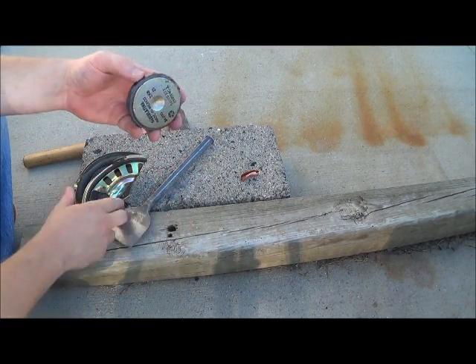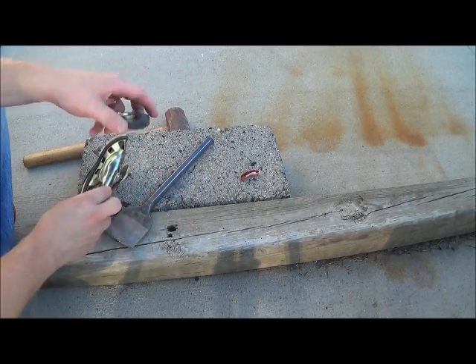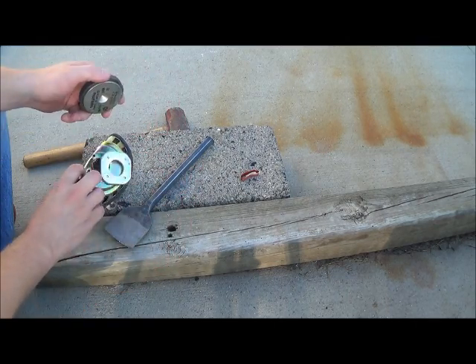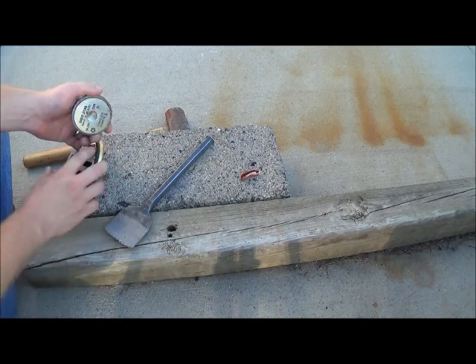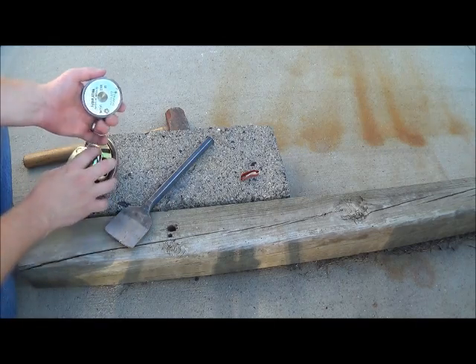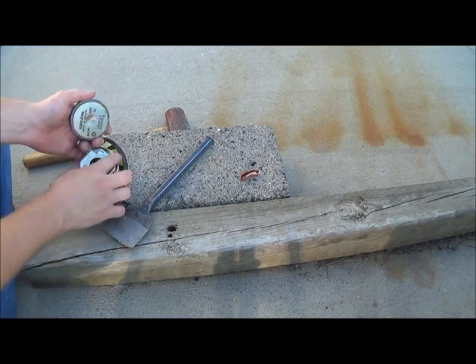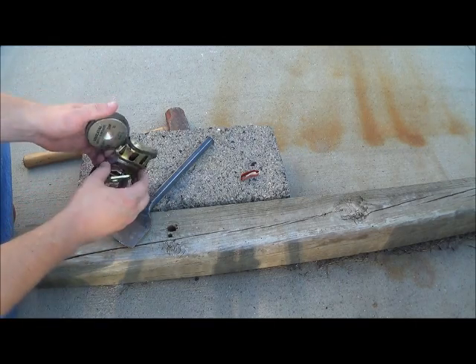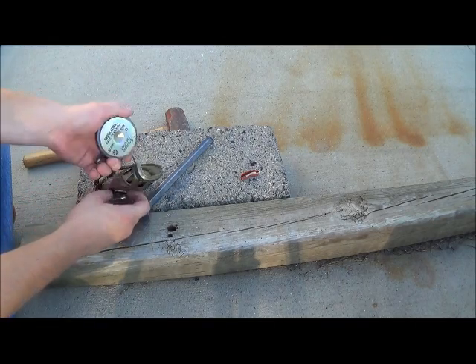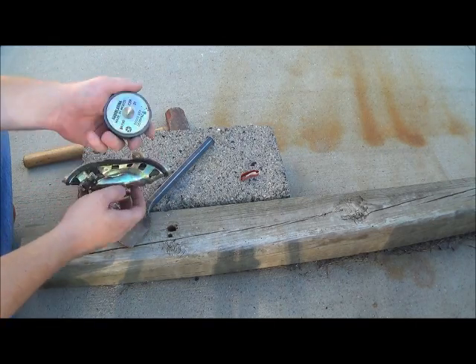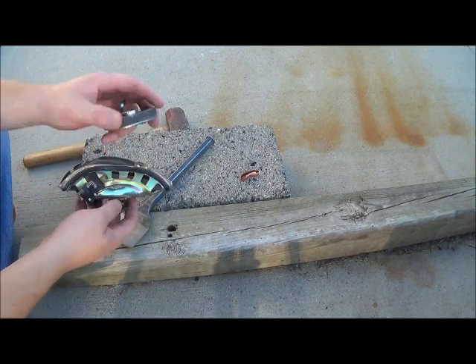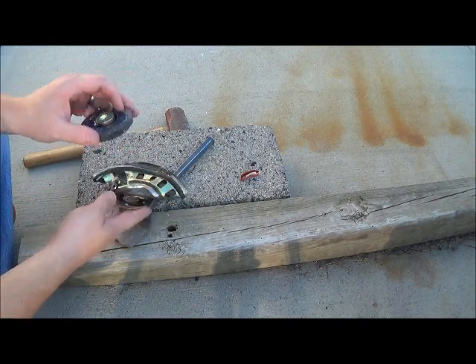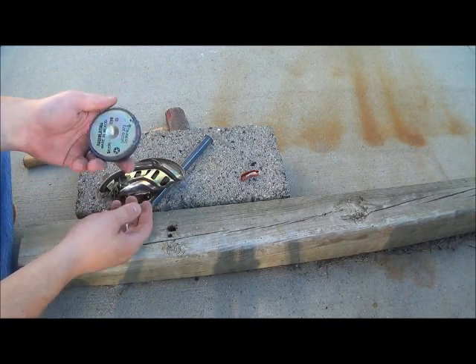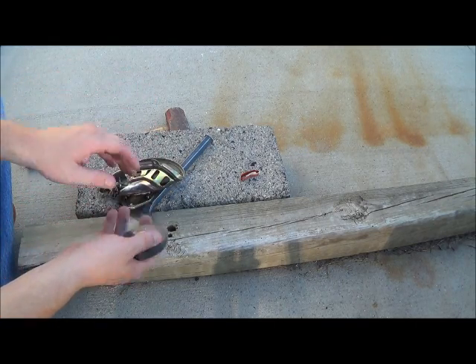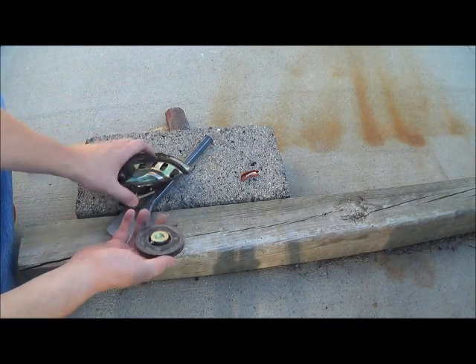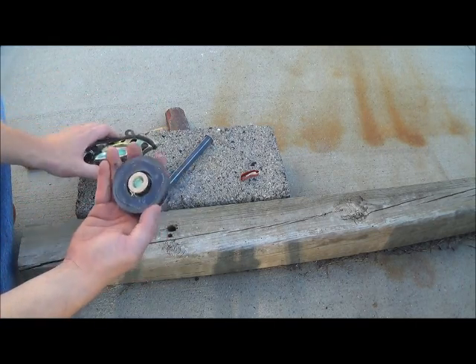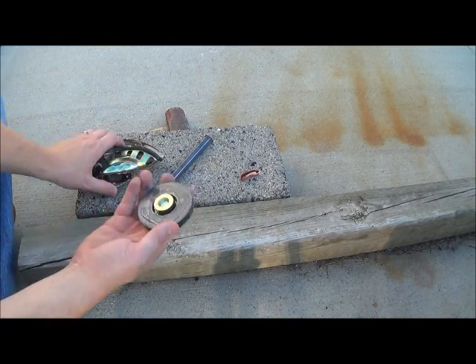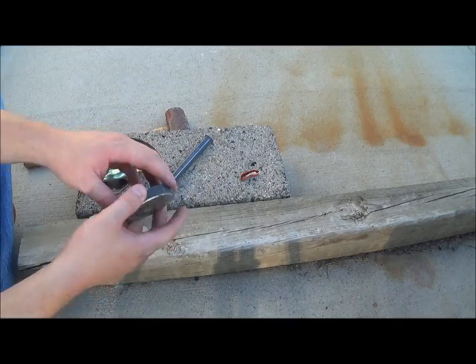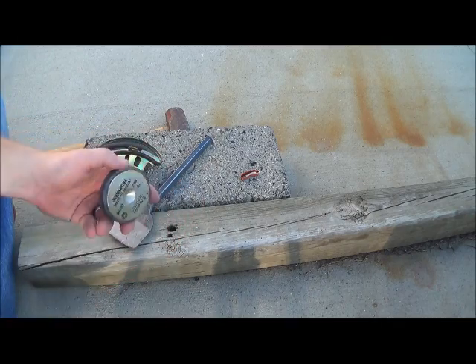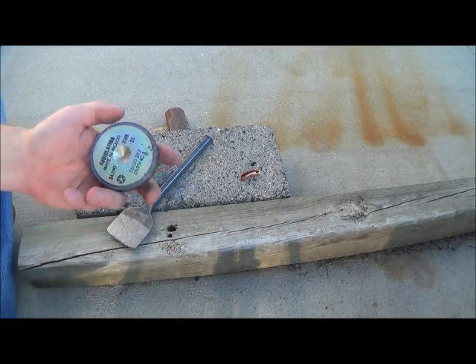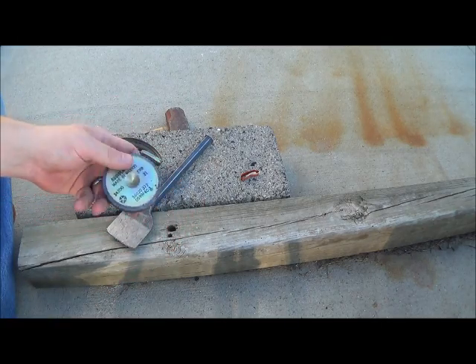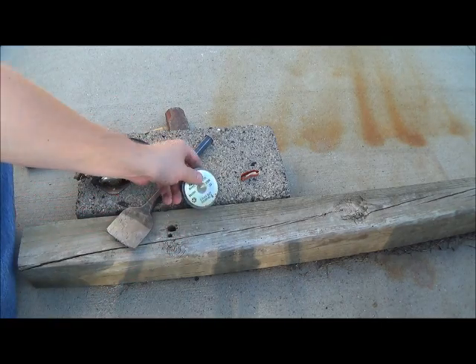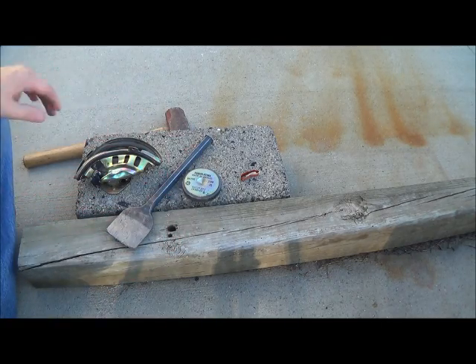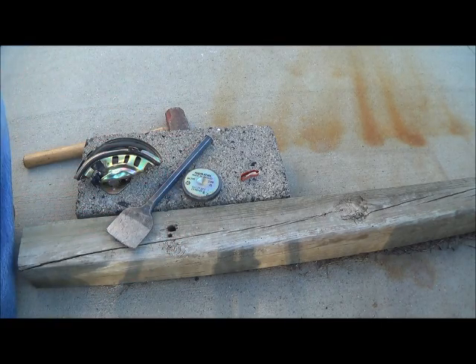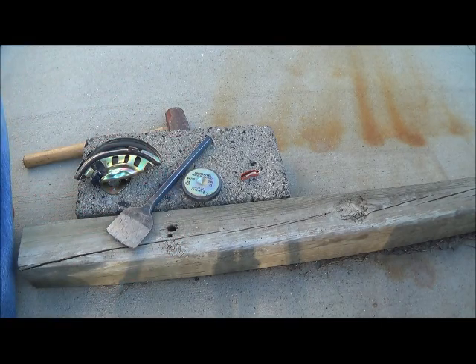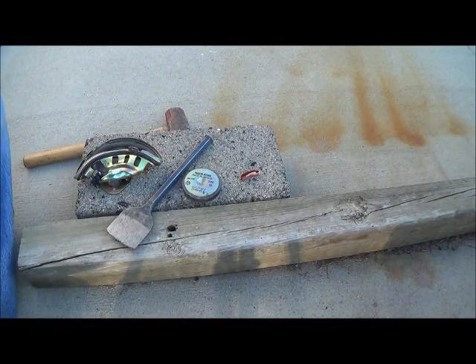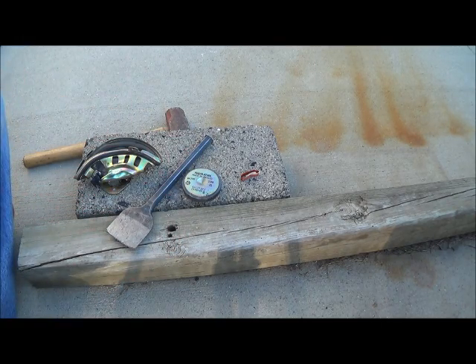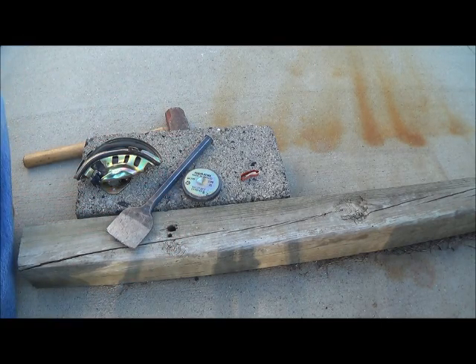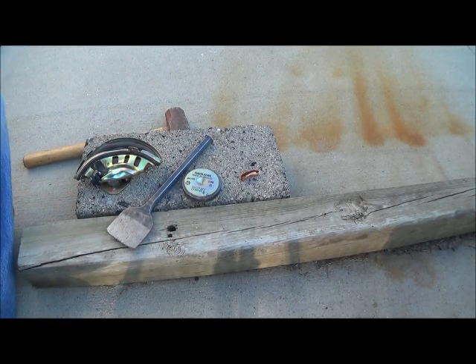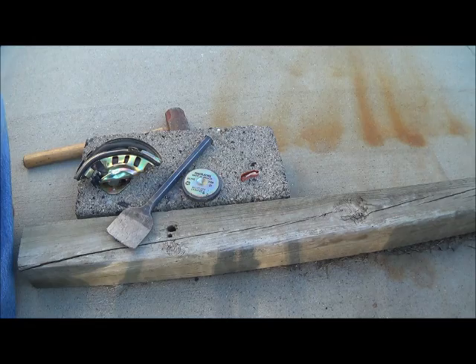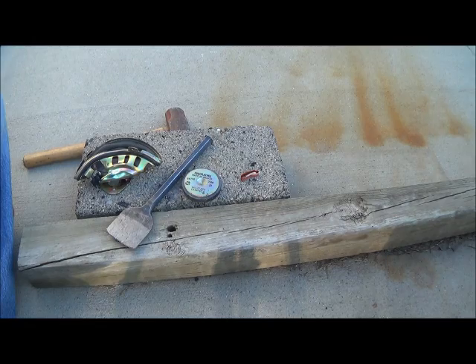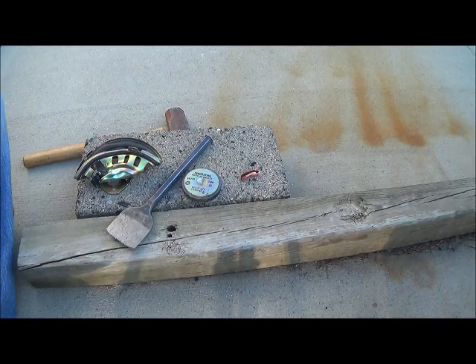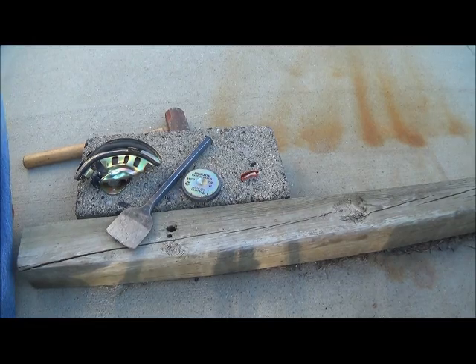Easy way to get magnets, and speakers are everywhere so you'll never be without one. Throw them in your truck, keep them in your workshop — you've got magnets anywhere you need them. Robbie Two Scraps out.